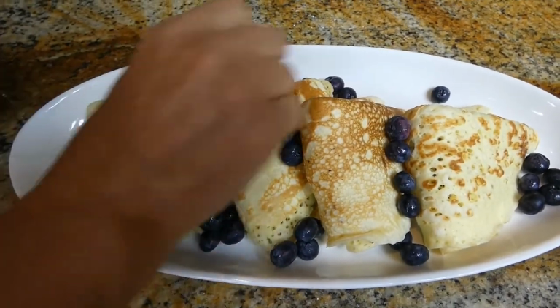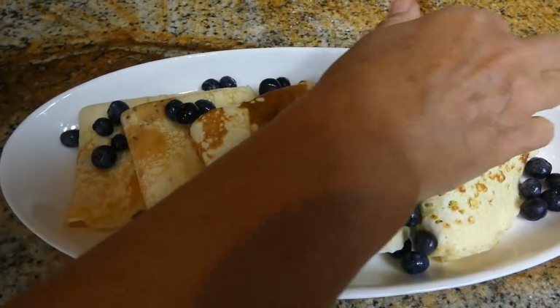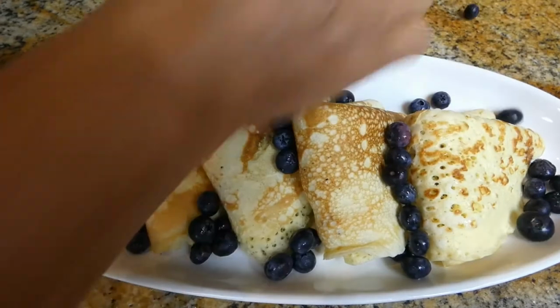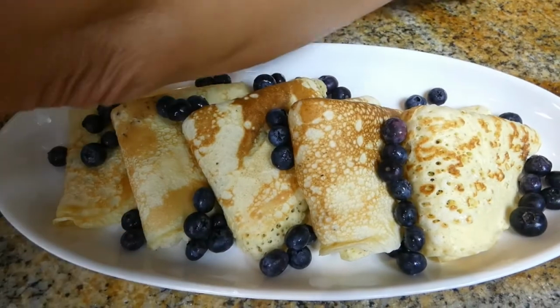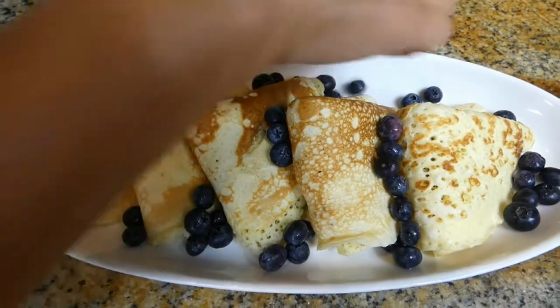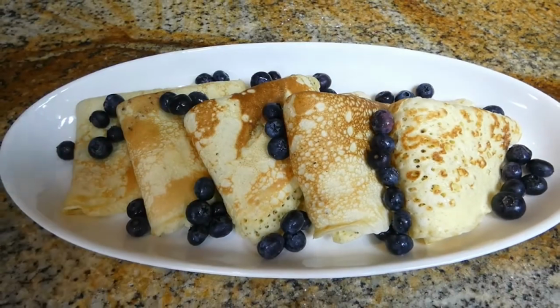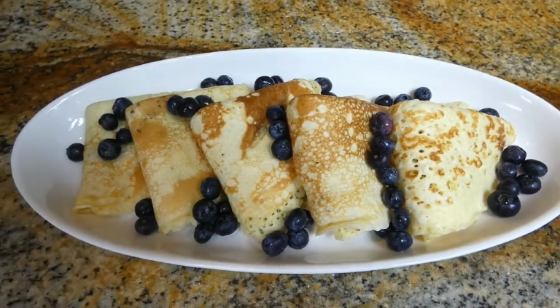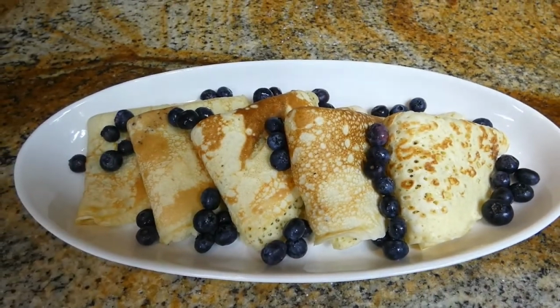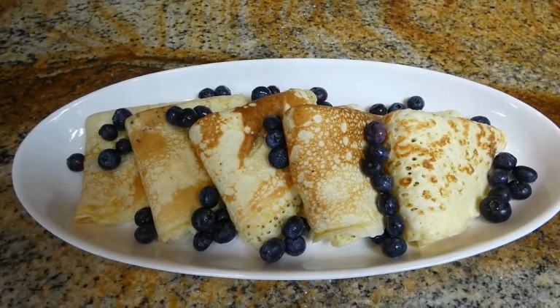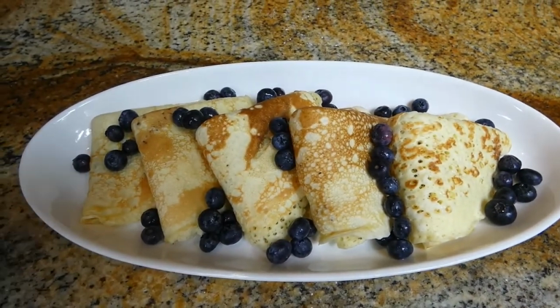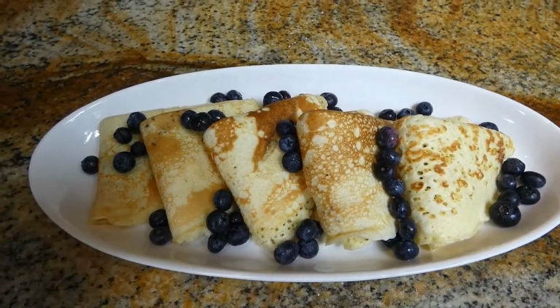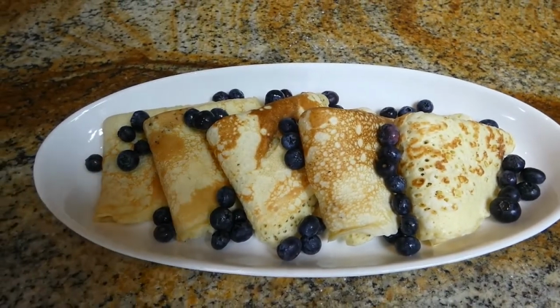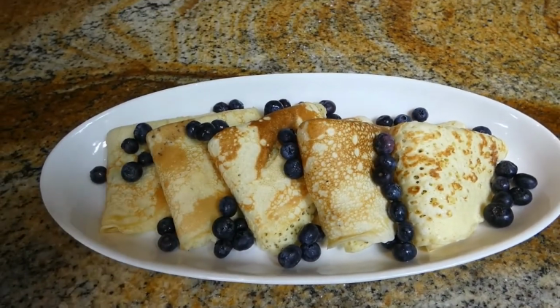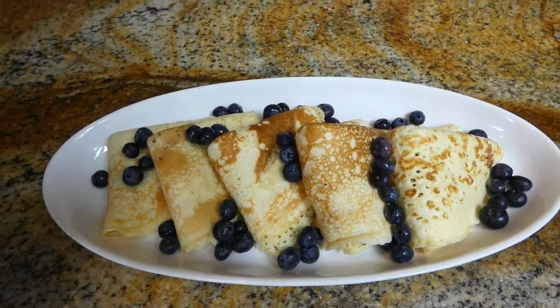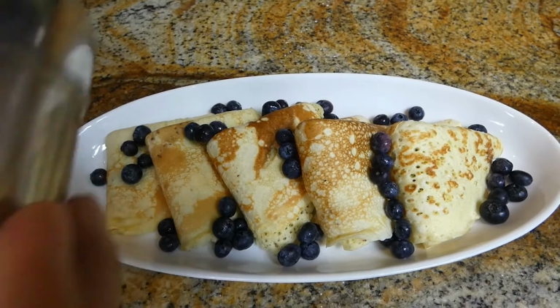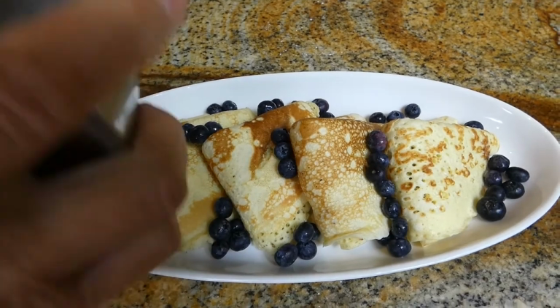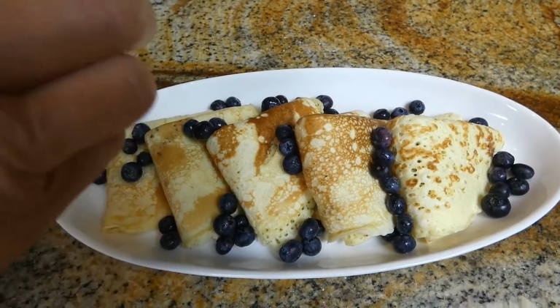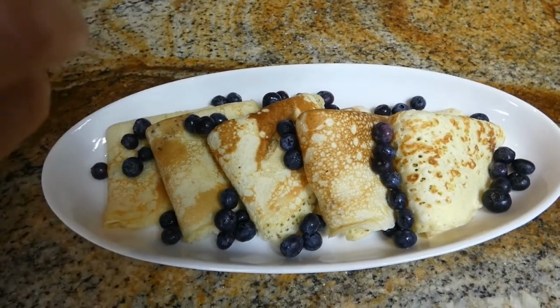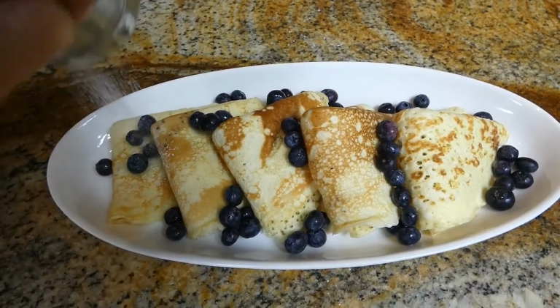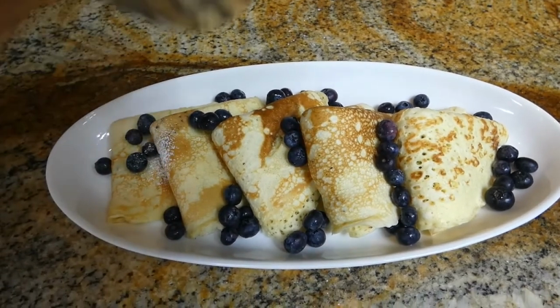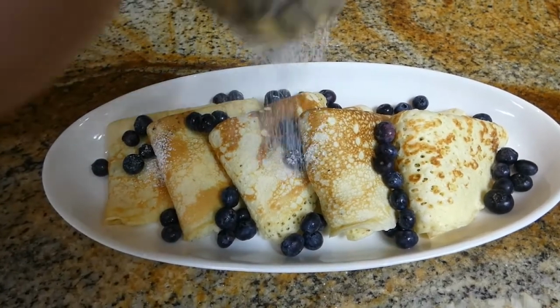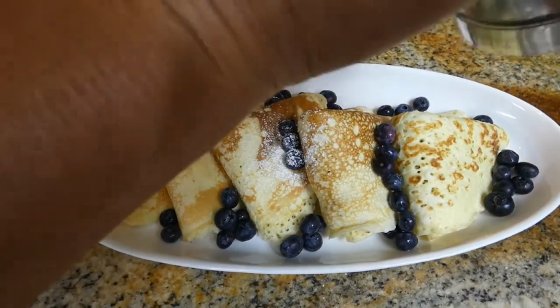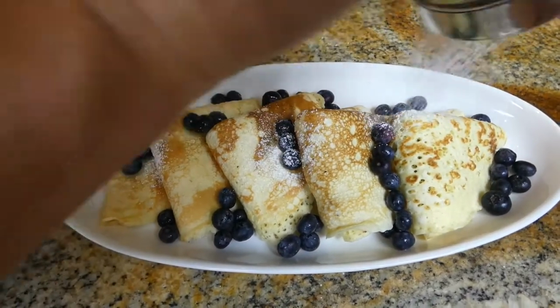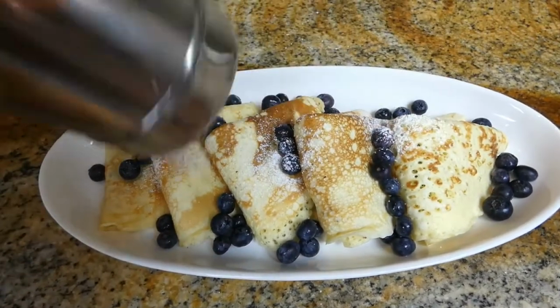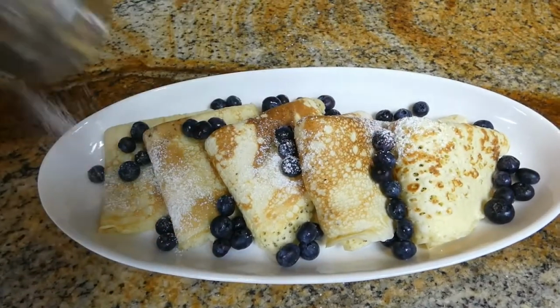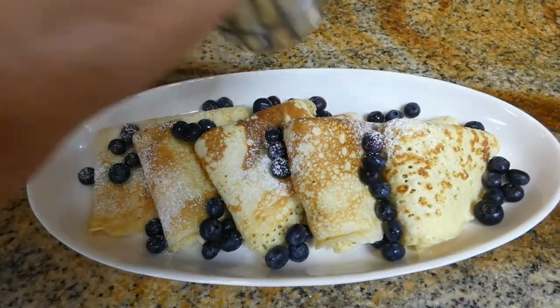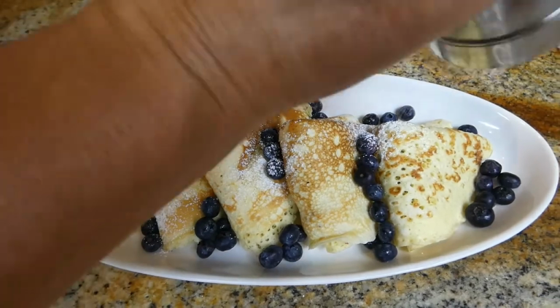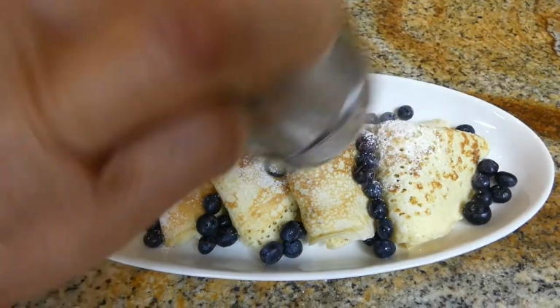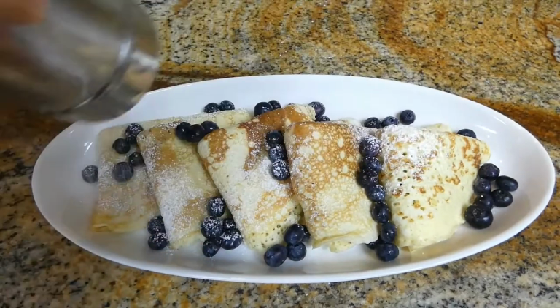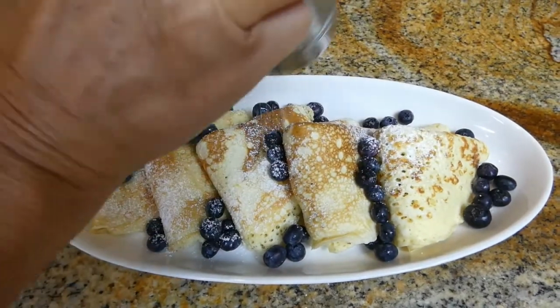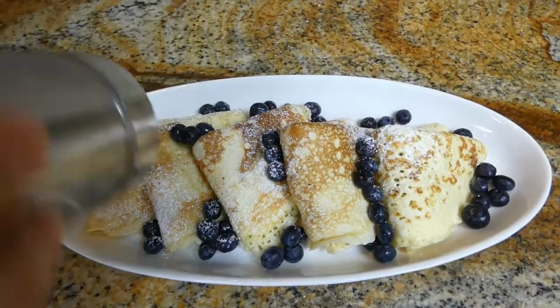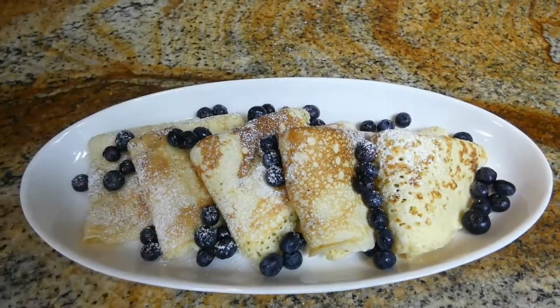I think that's good, and it's optional — I'm going to use a little bit of powdered sugar to decorate, but you don't have to do it. They're ready to eat.